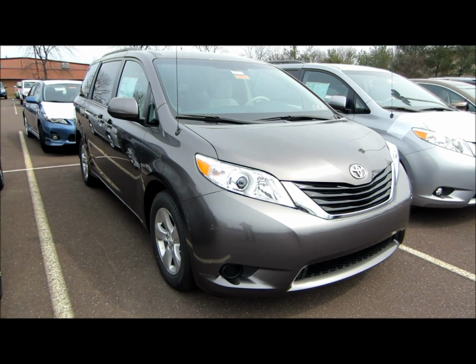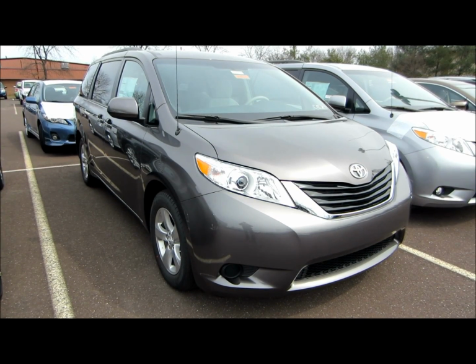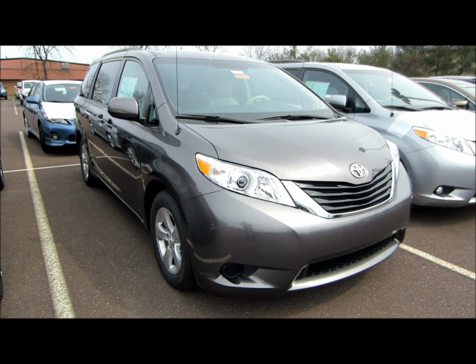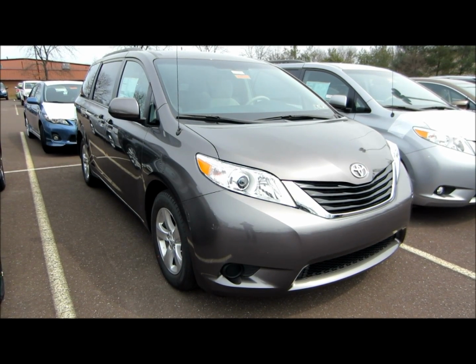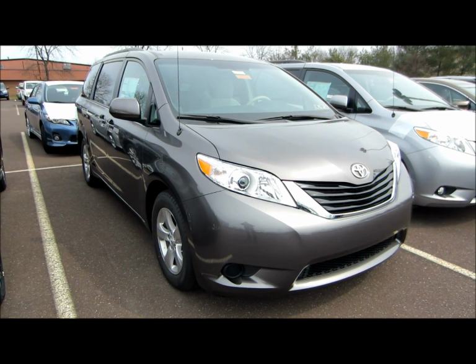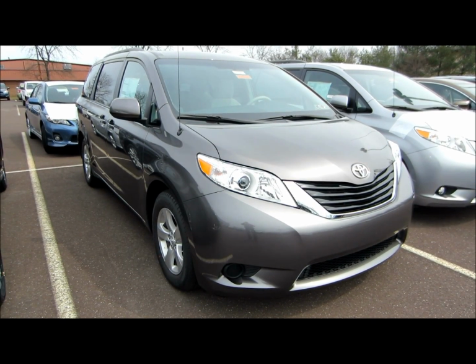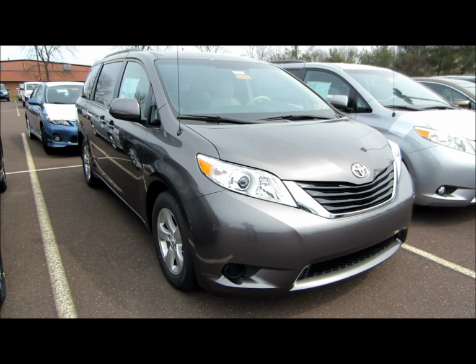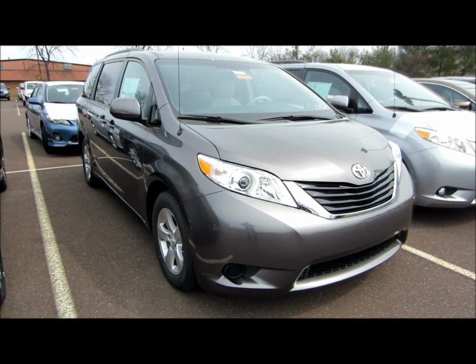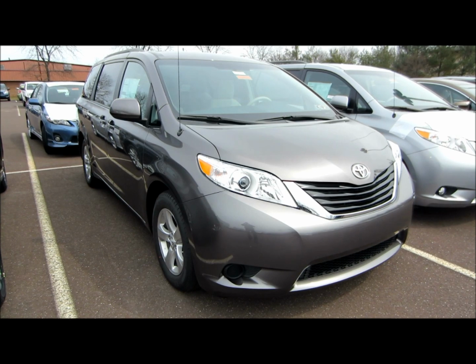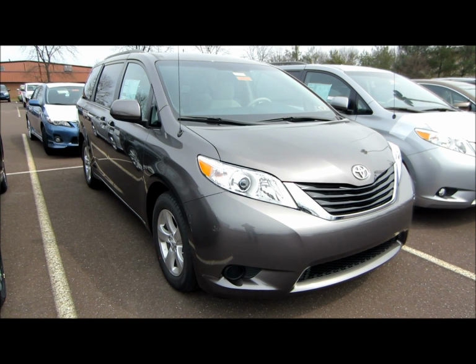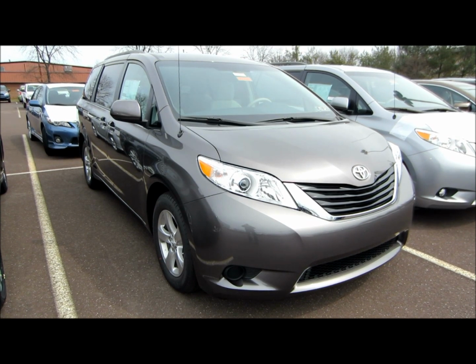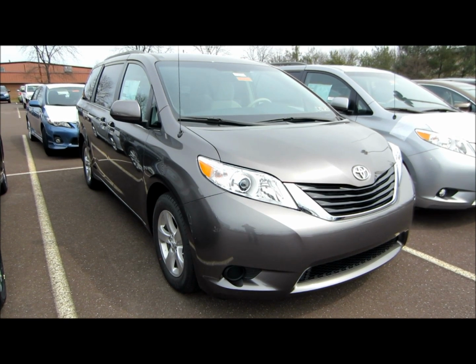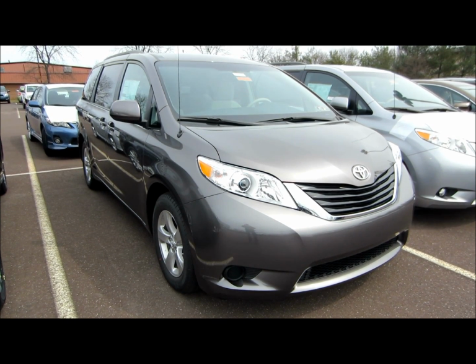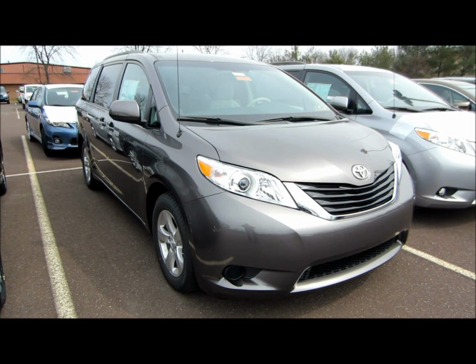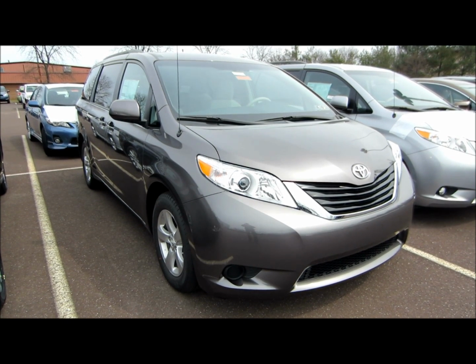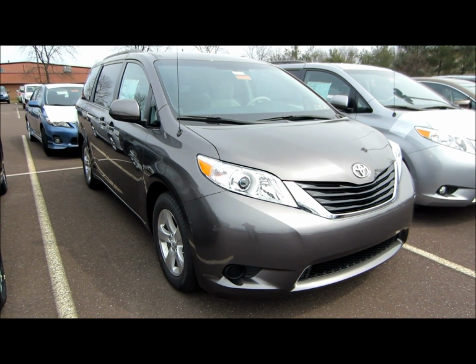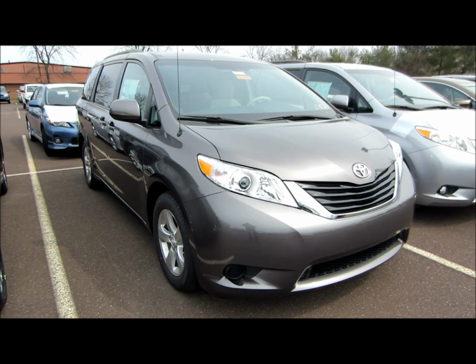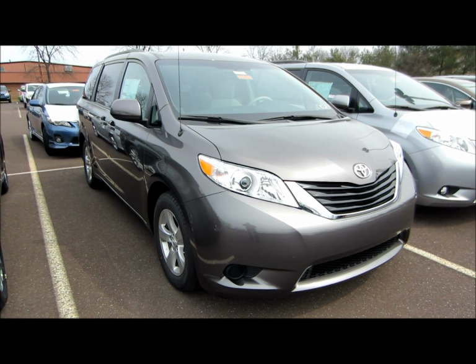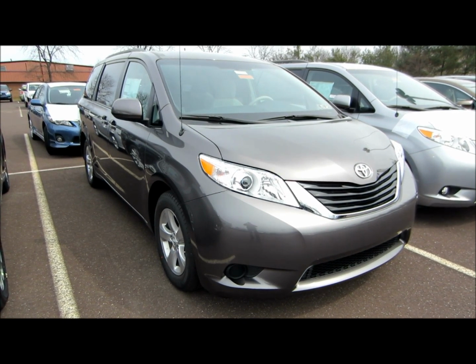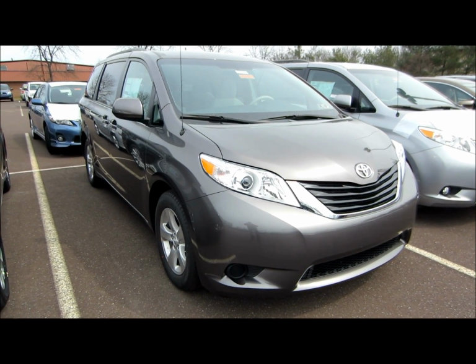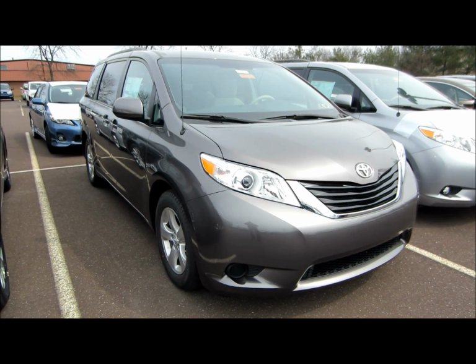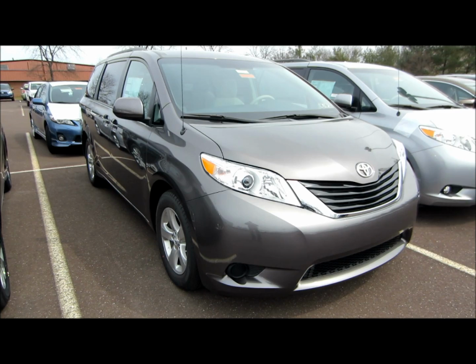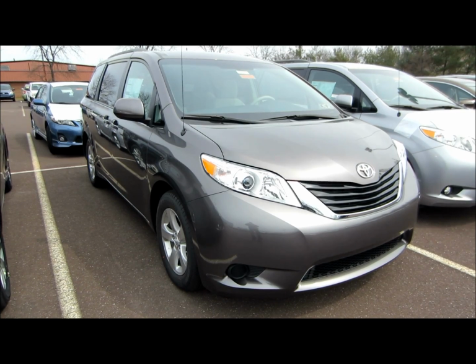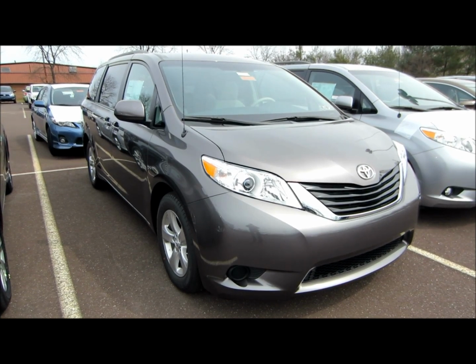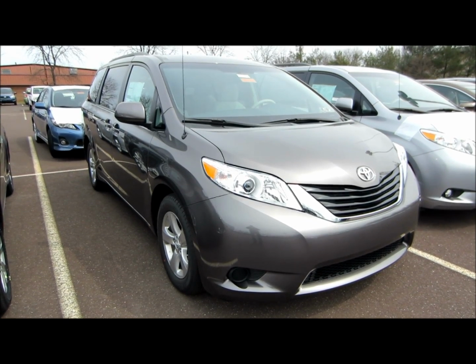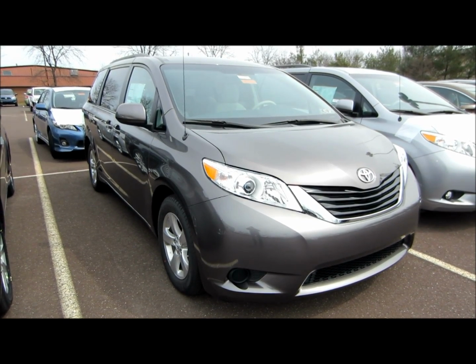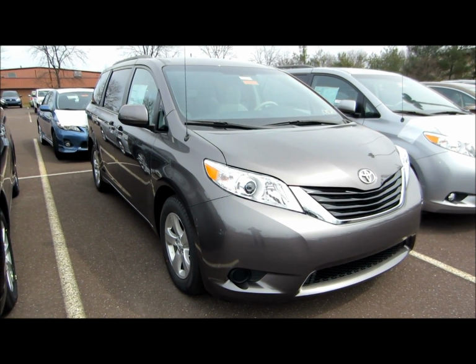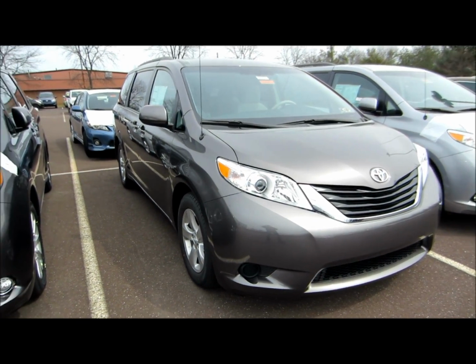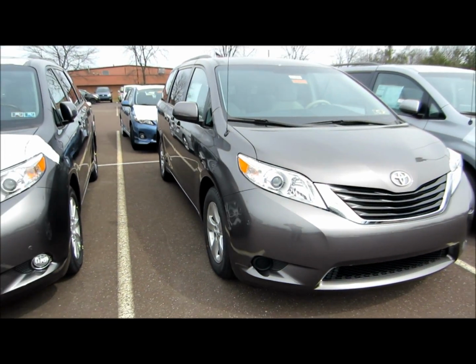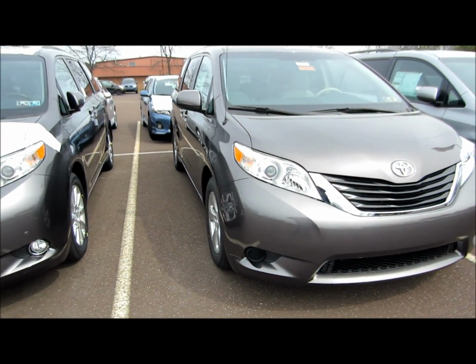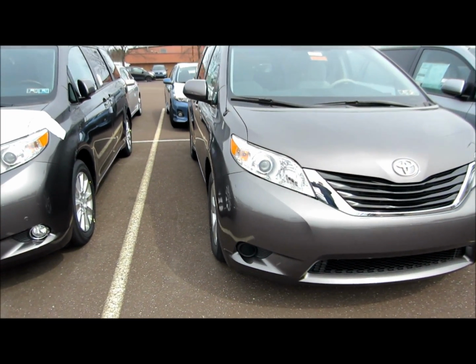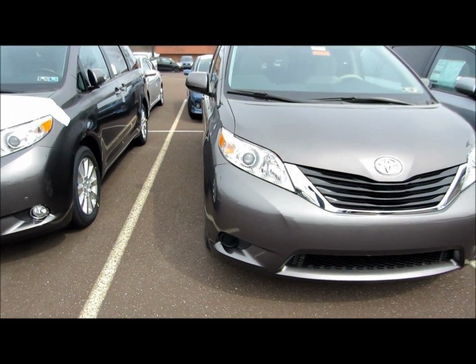Hello everyone, today we'll be bringing you an exterior tour of the 2013 Toyota Sienna LE front wheel drive 8 passenger, and this is in pre-dawn gray Mica, so let's get started.